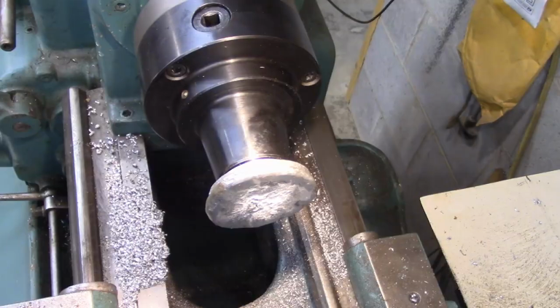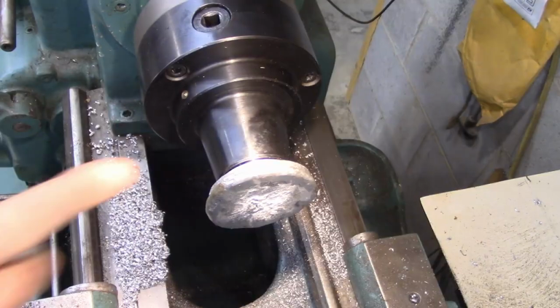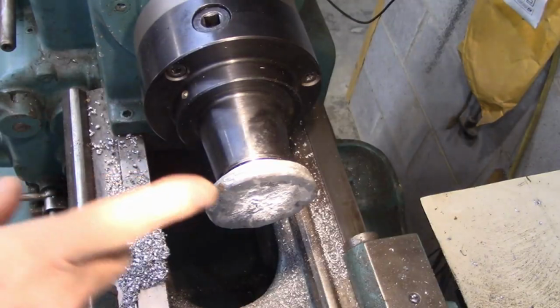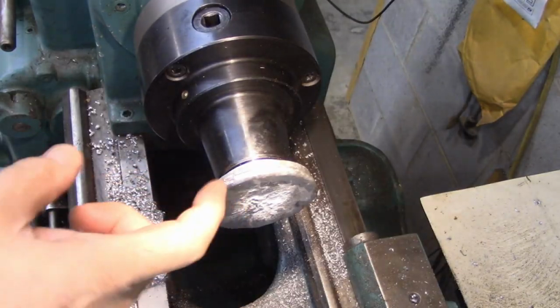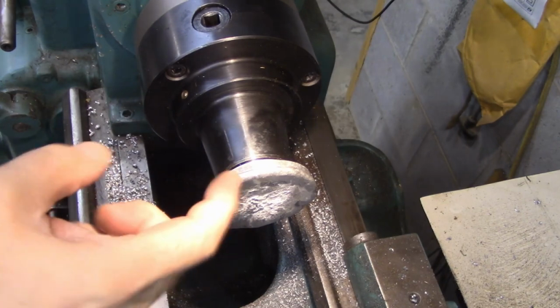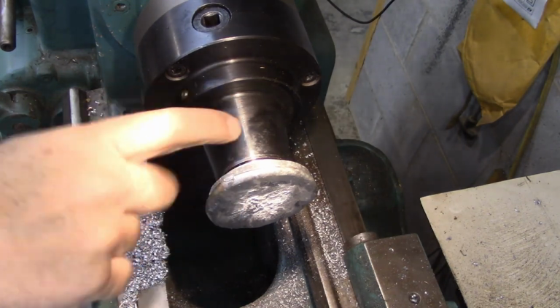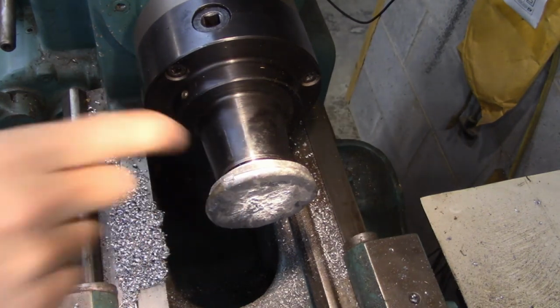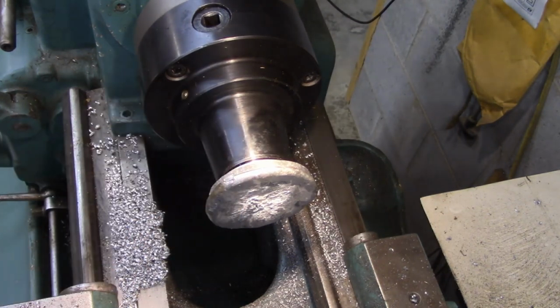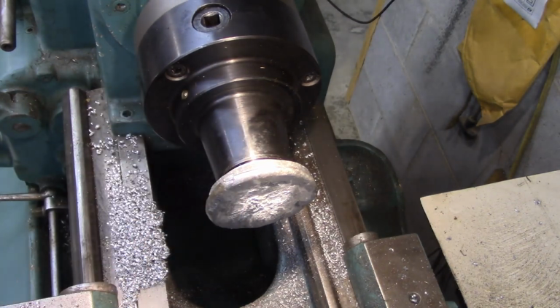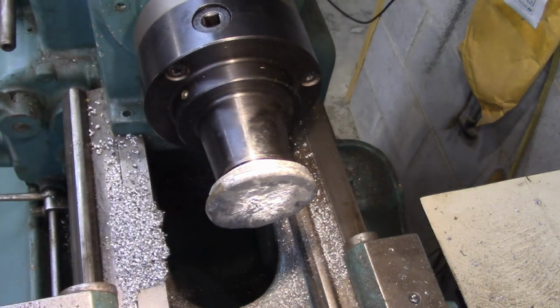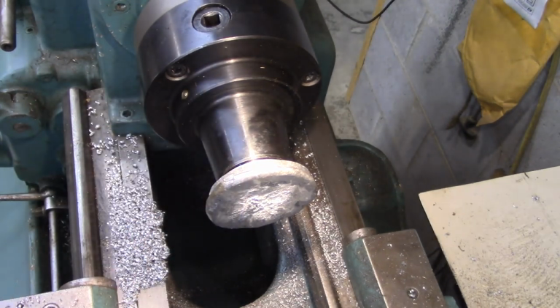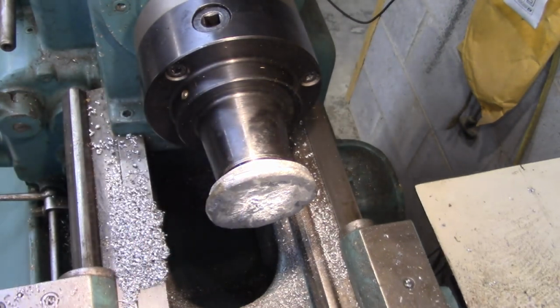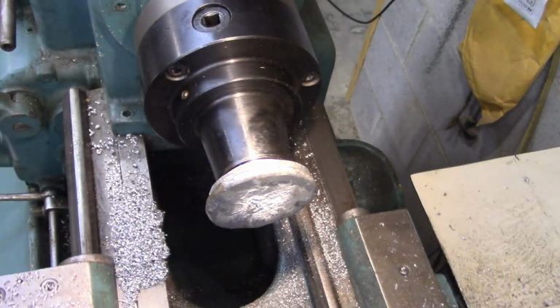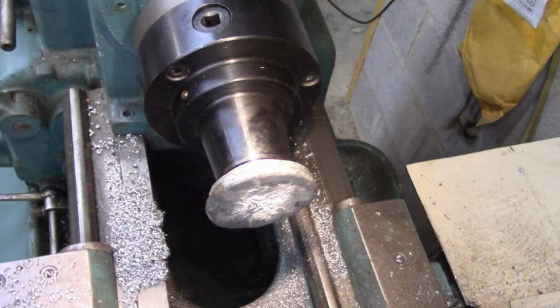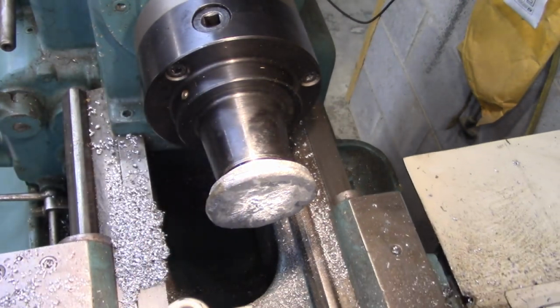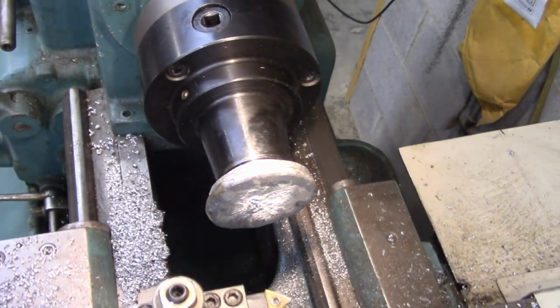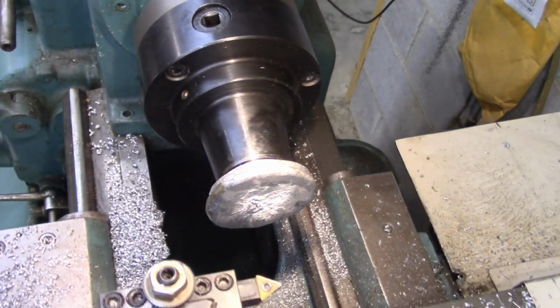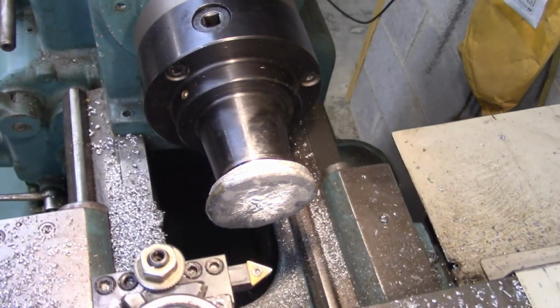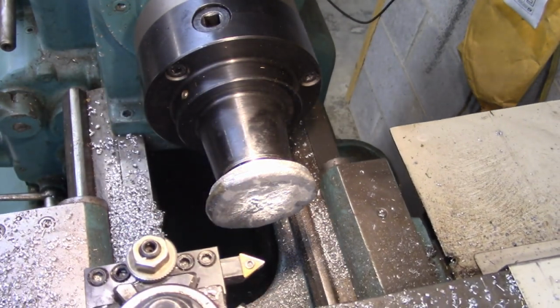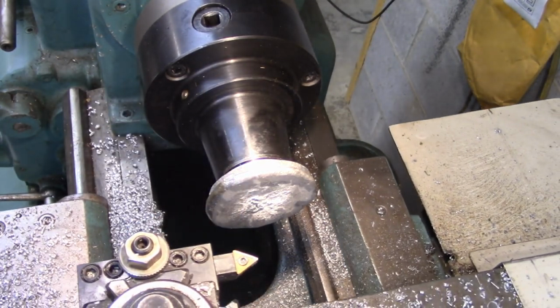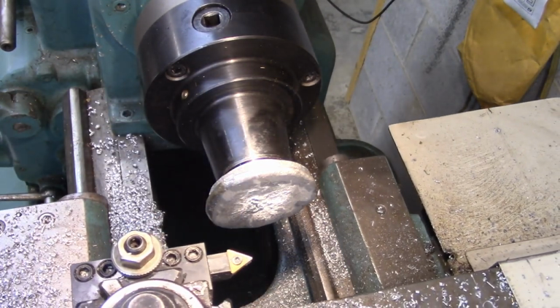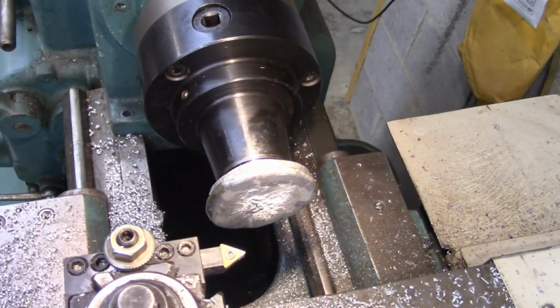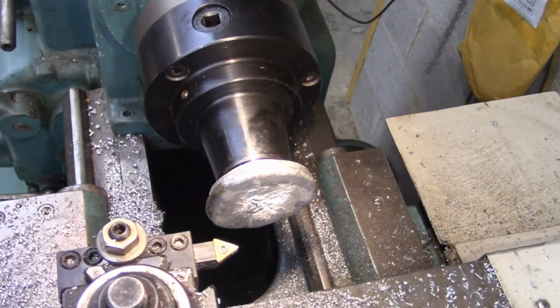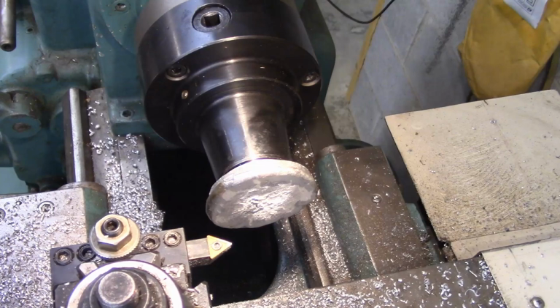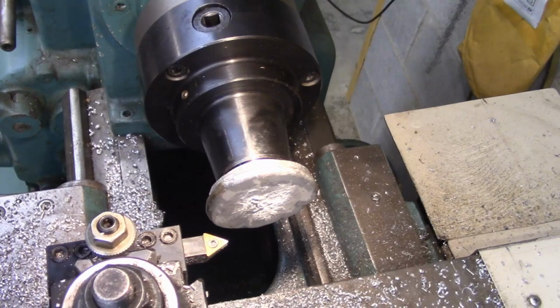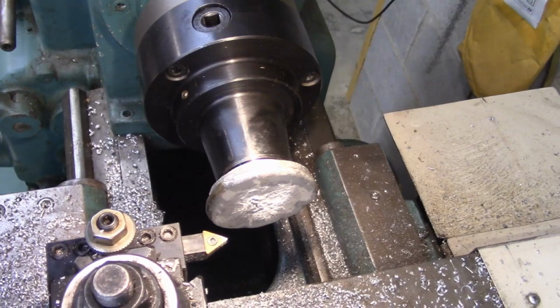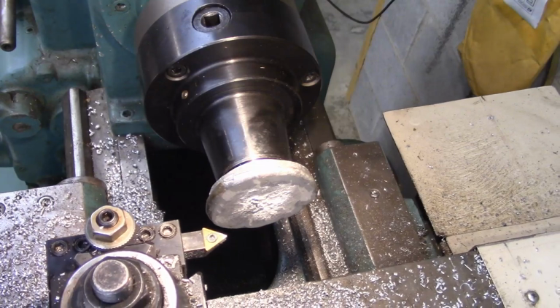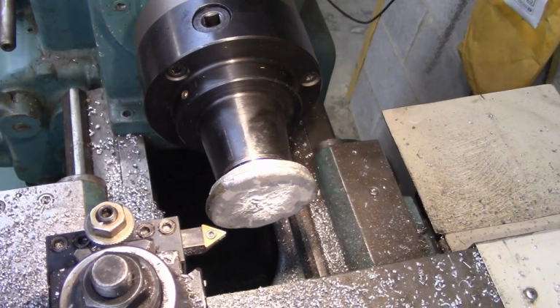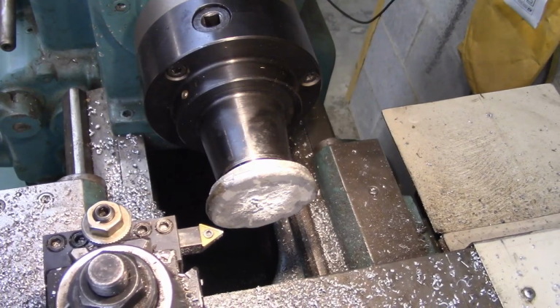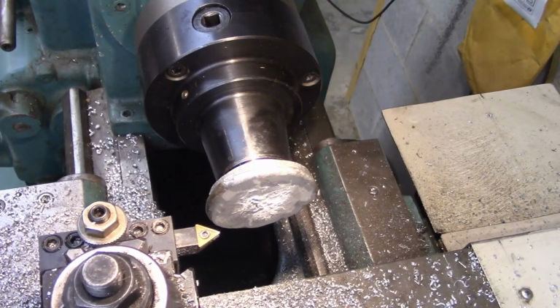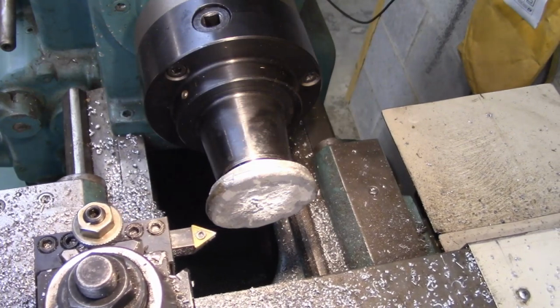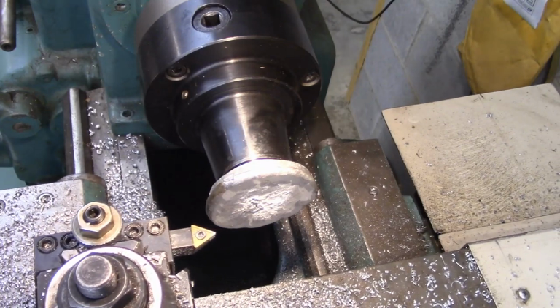I've got it flipped around in a collet chuck now and I'm back to my roughing tool and I'm going to get it knocked down to where it needs to be.